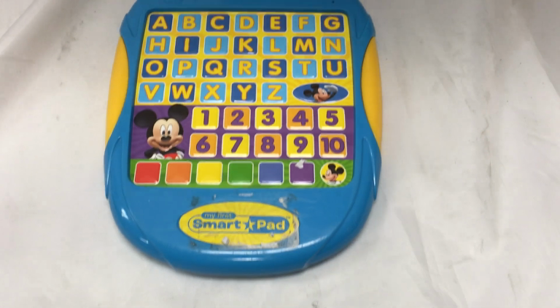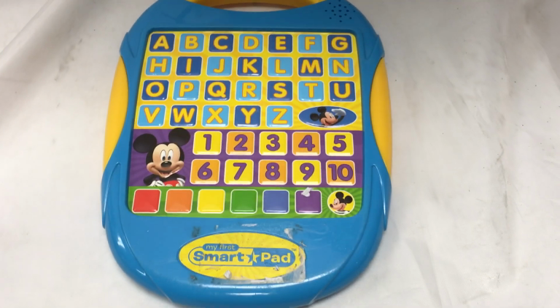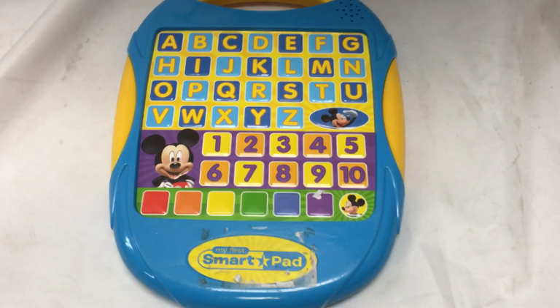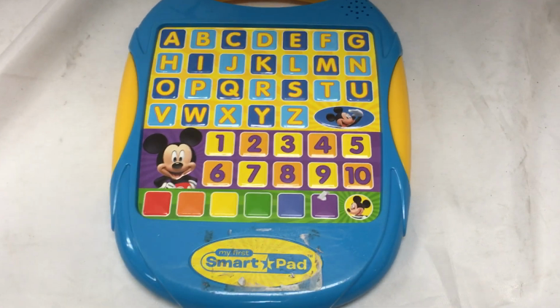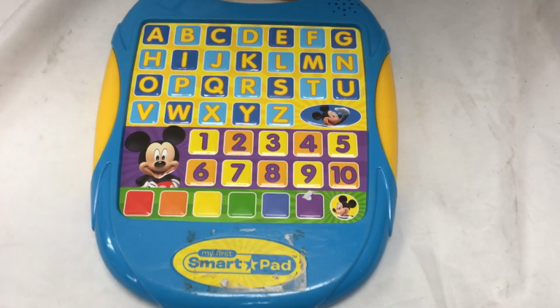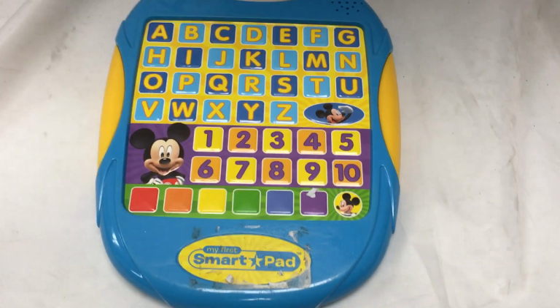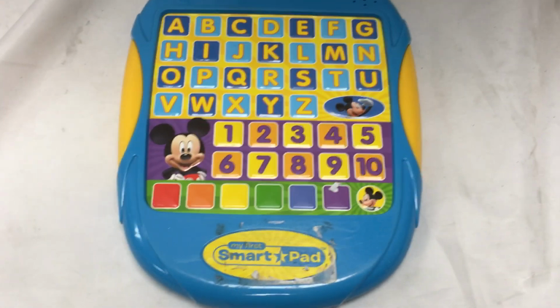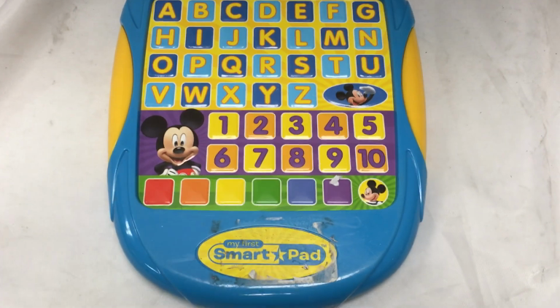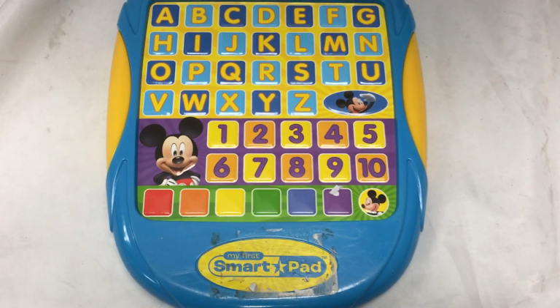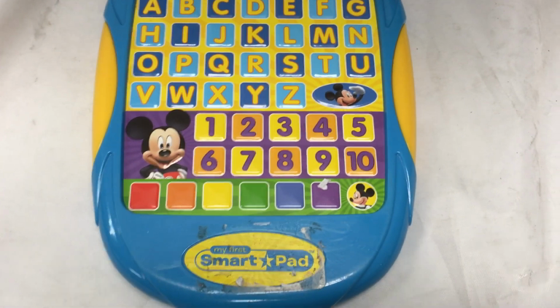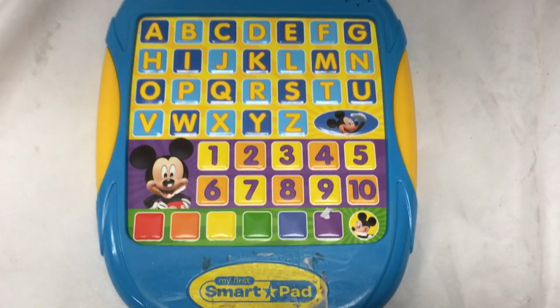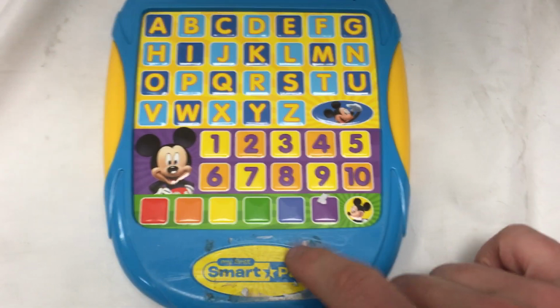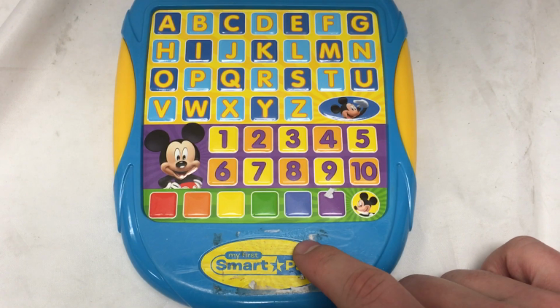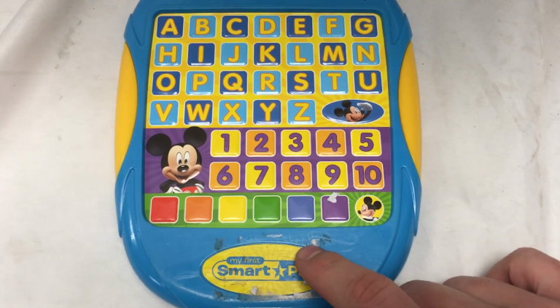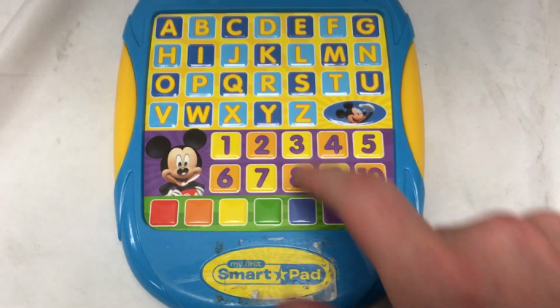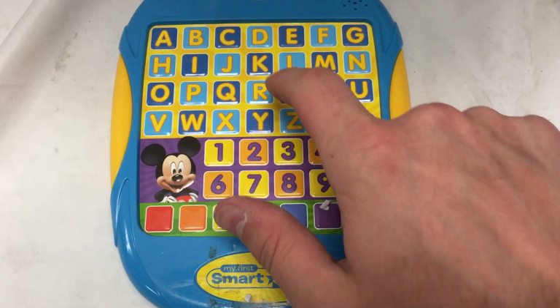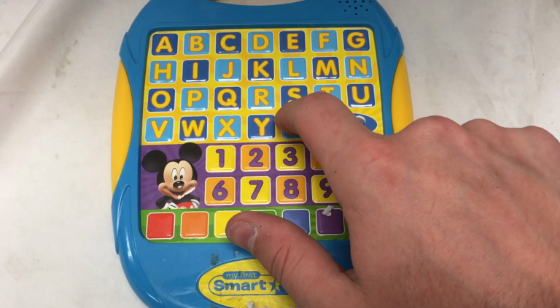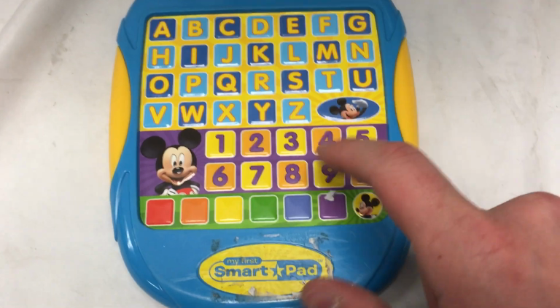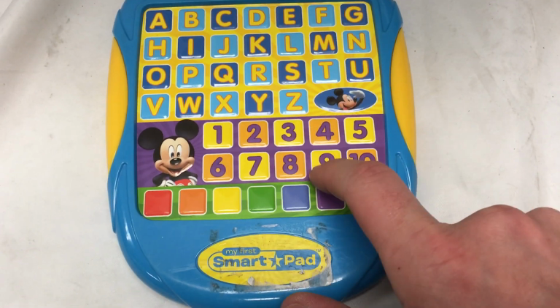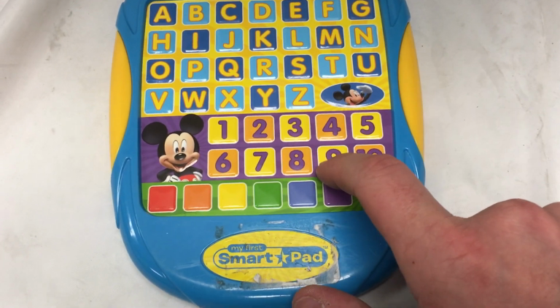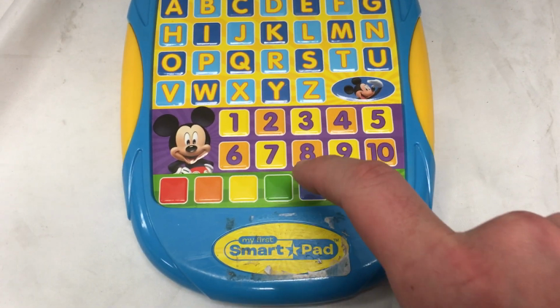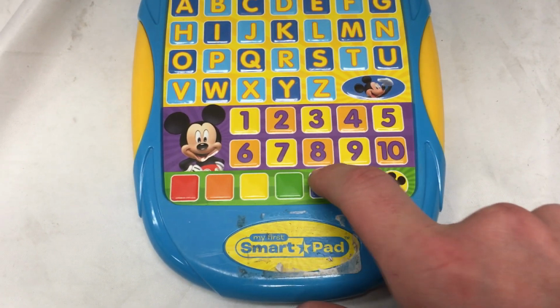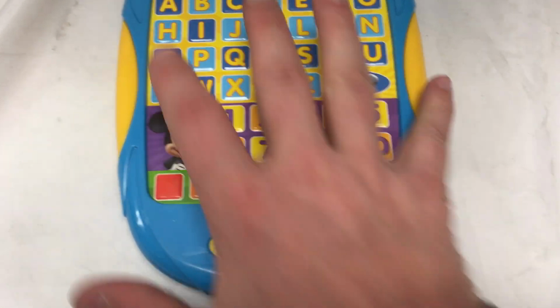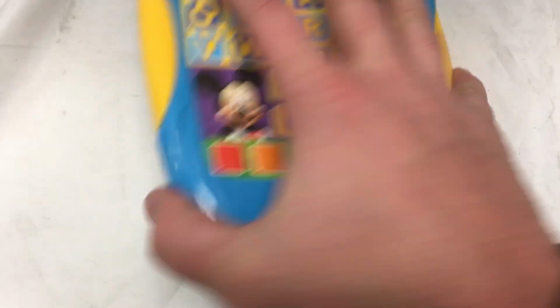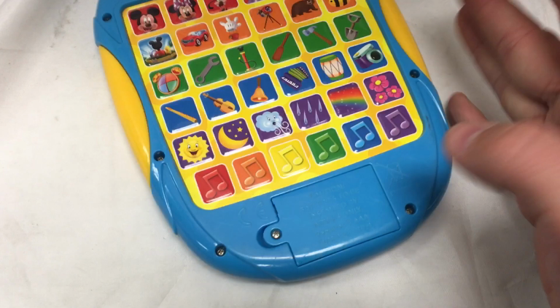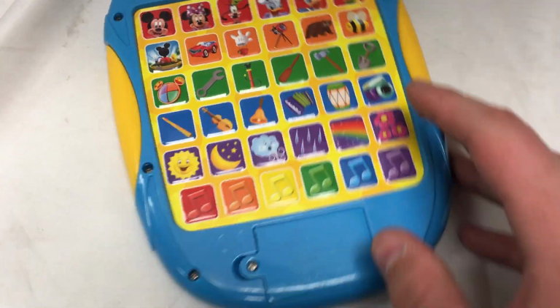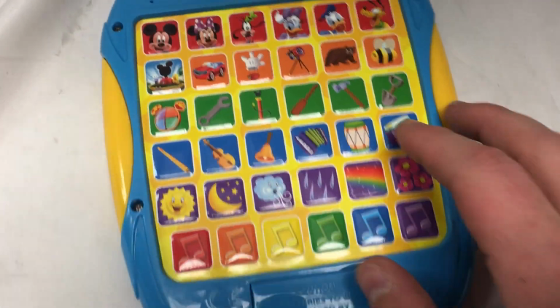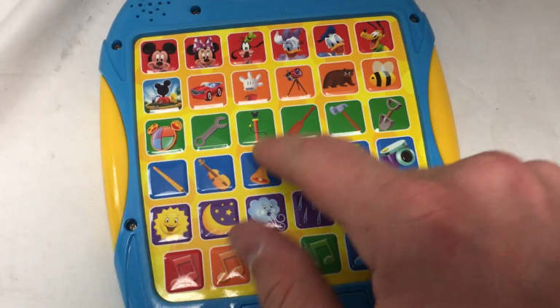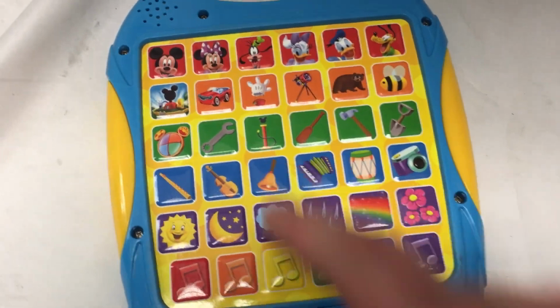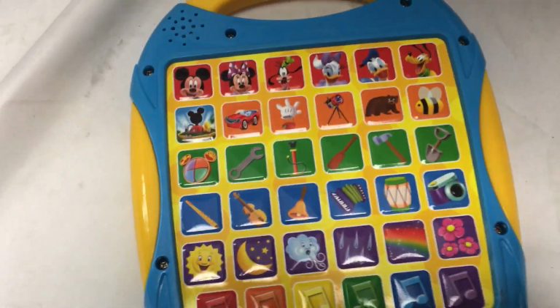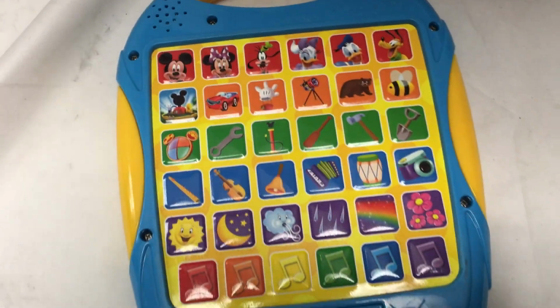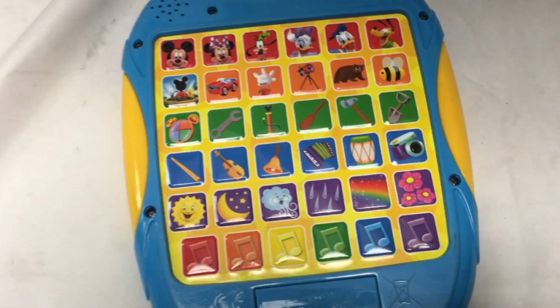This is the Disney My First Smart Pad. It helps your child learn letters, numbers, colors, as well as associate sounds with images.